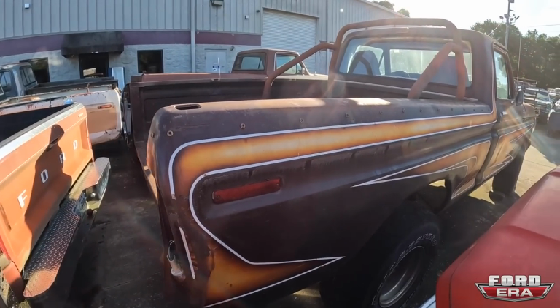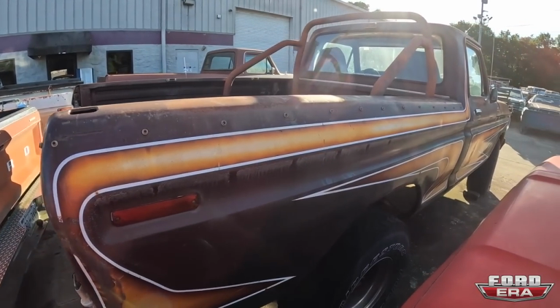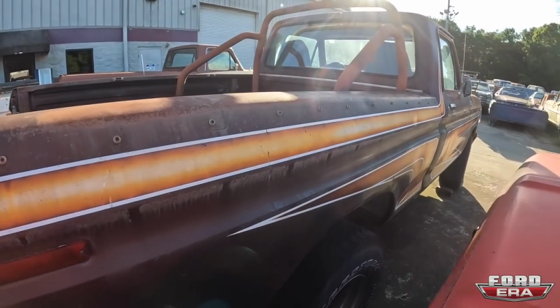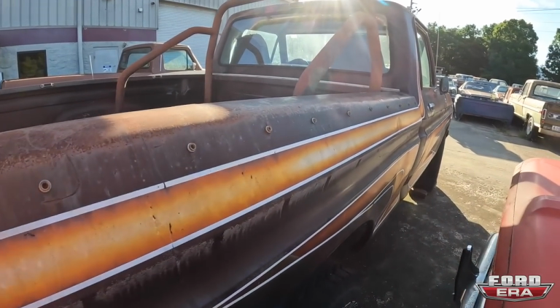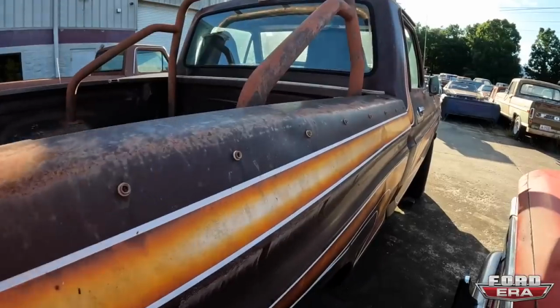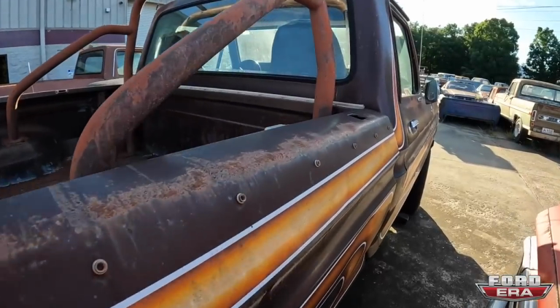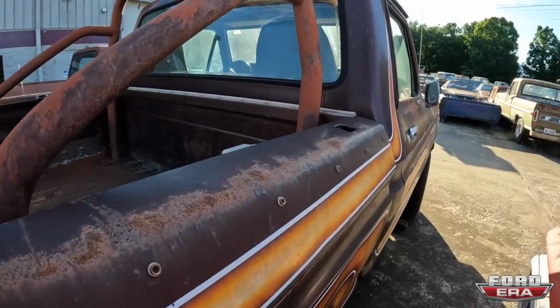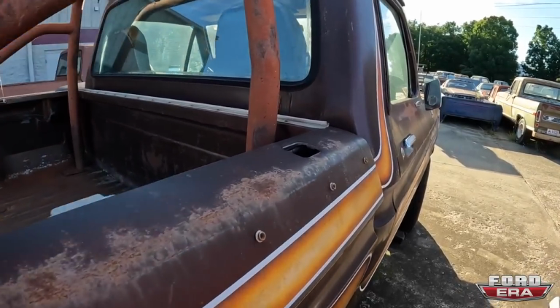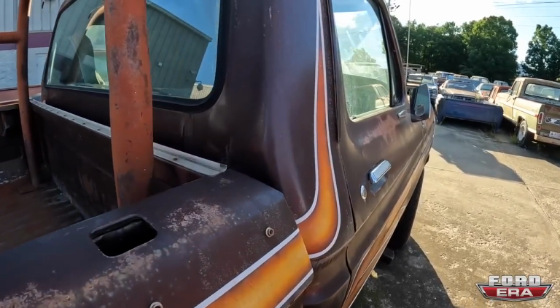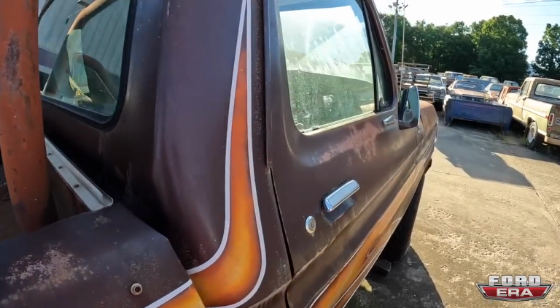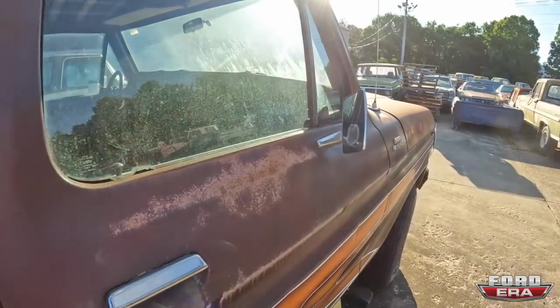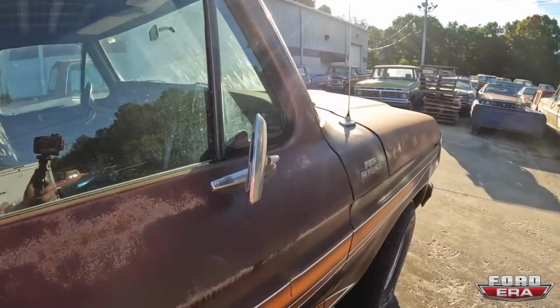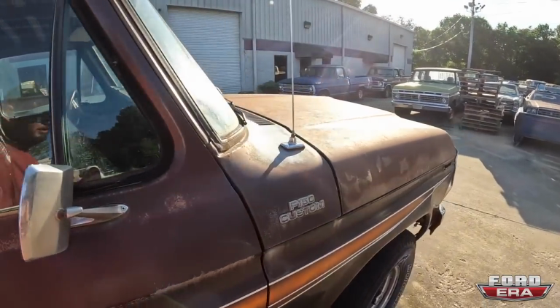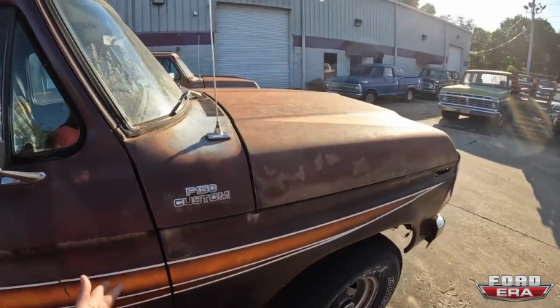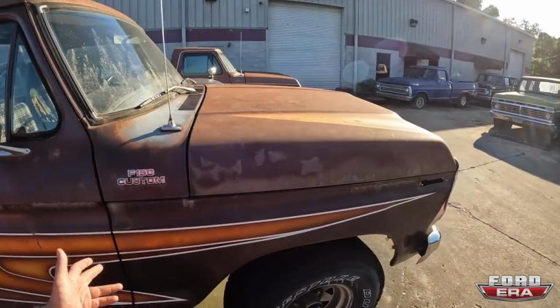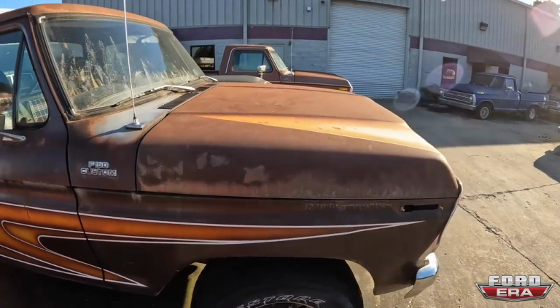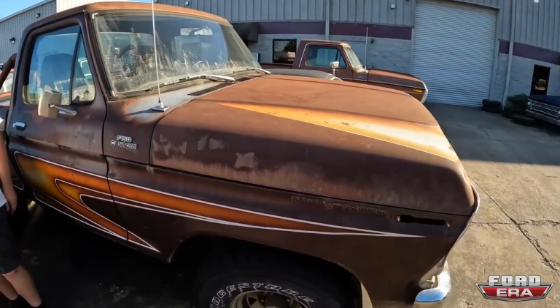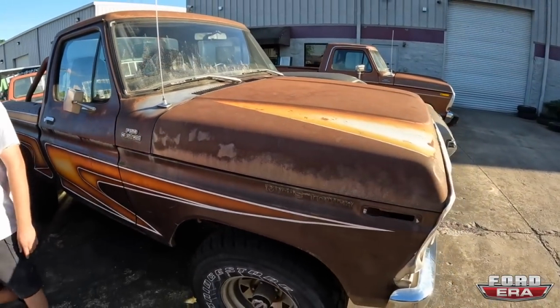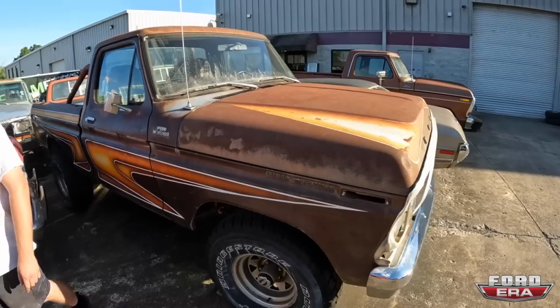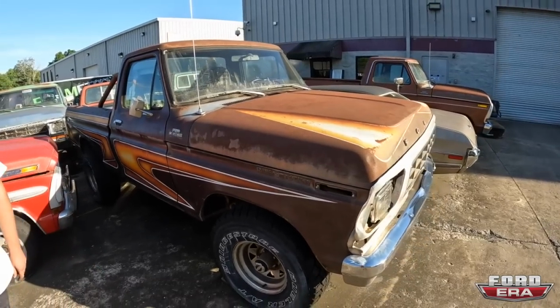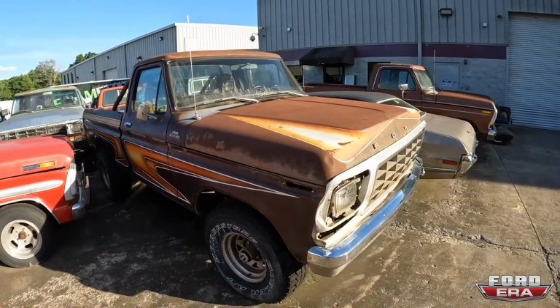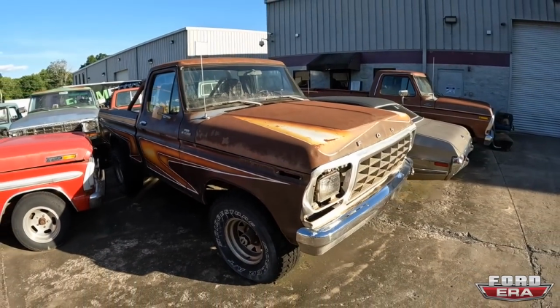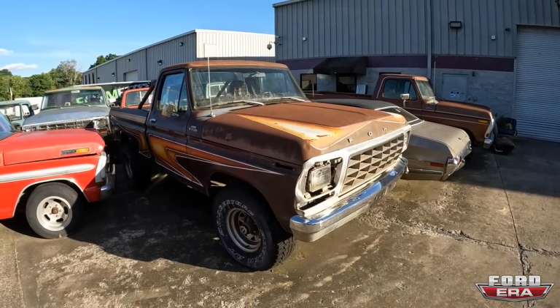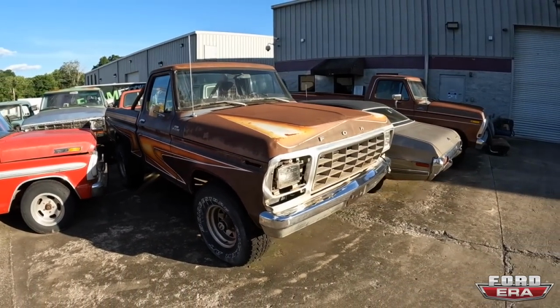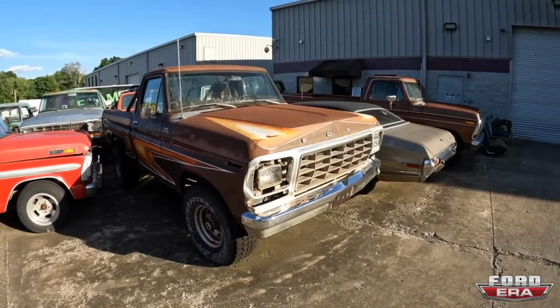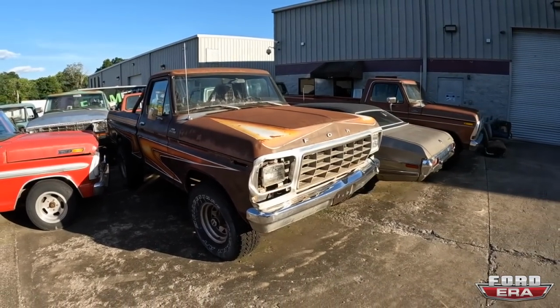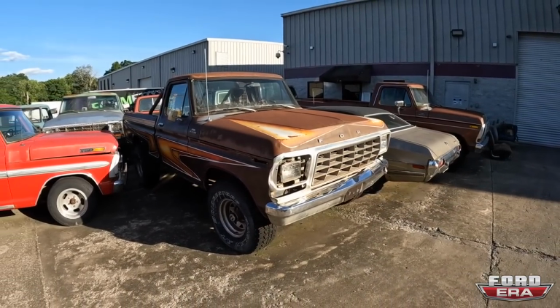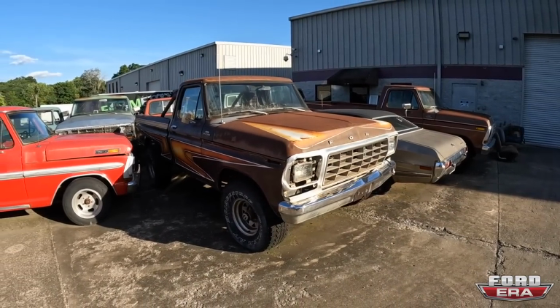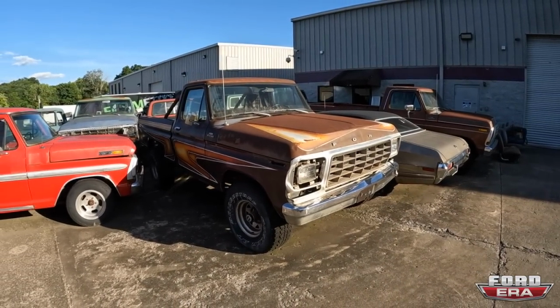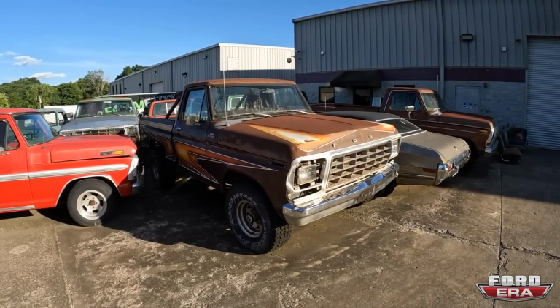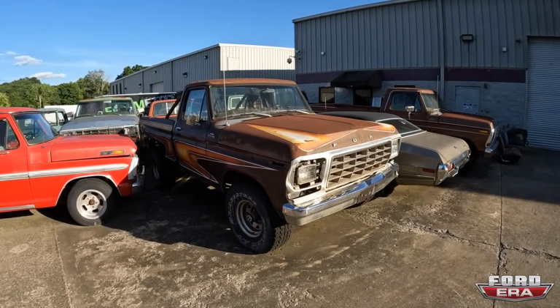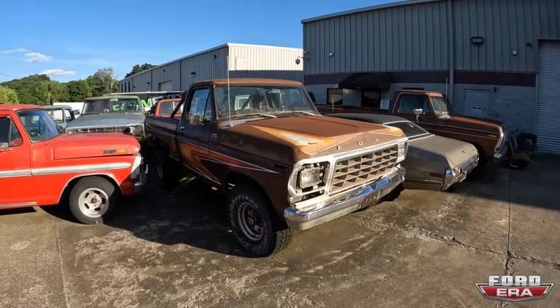When I thought I was coming here, it was just to buy one truck and I was really going to try to buy this Midas truck. I think I ended up with it — that's pretty cool. I don't know the exact plans for it, but I'm going to bring it back to her former glory.